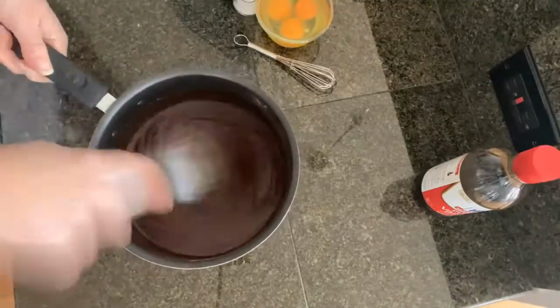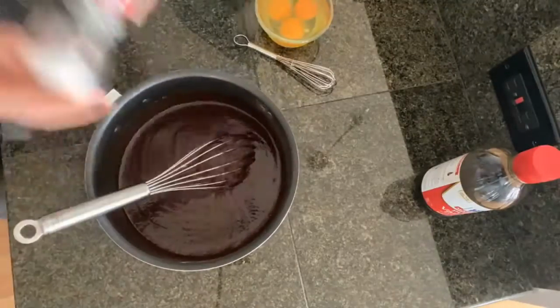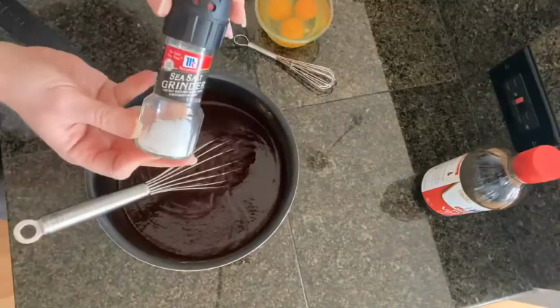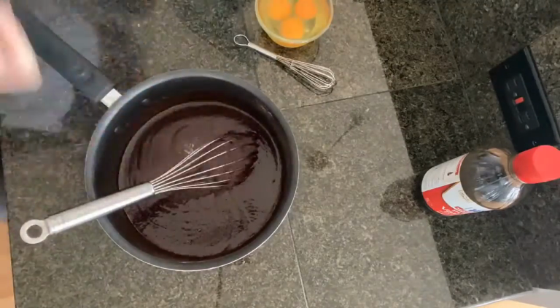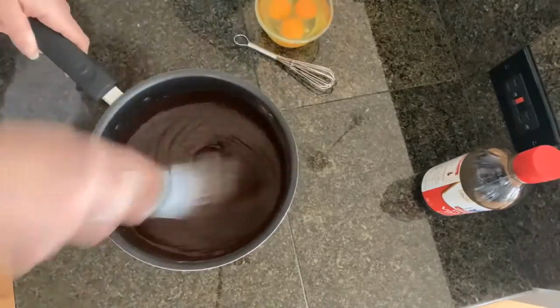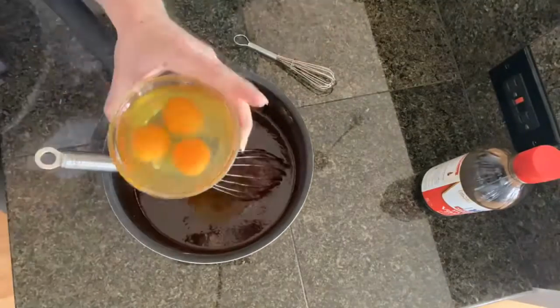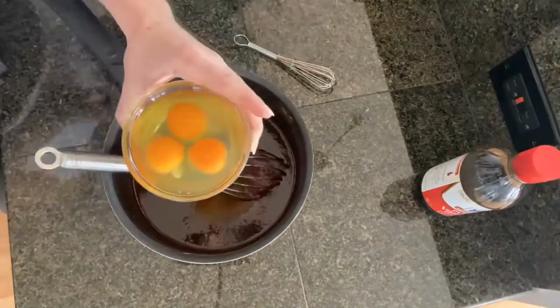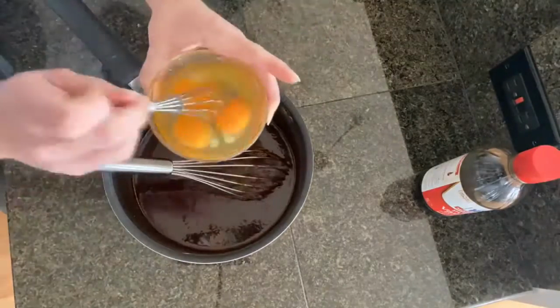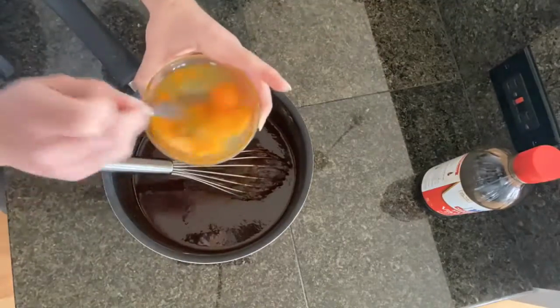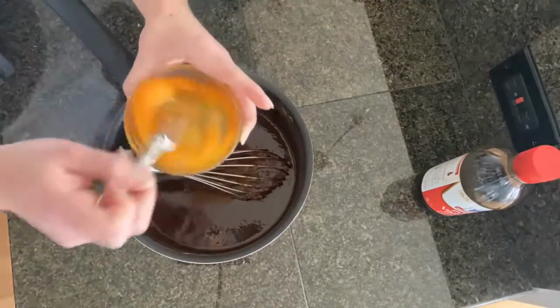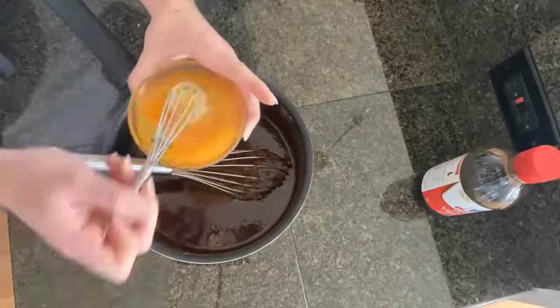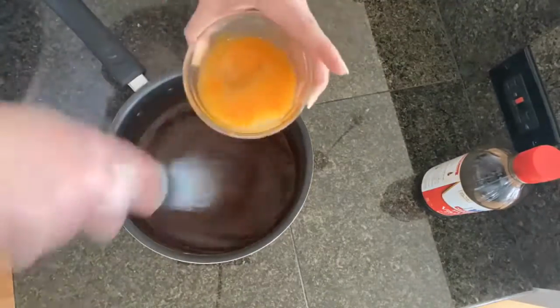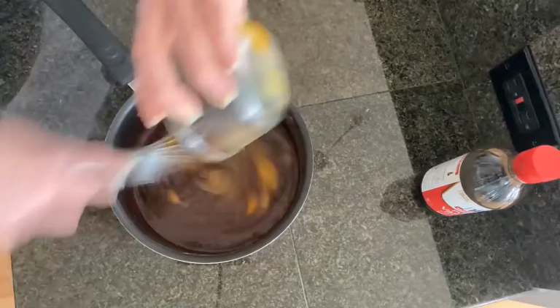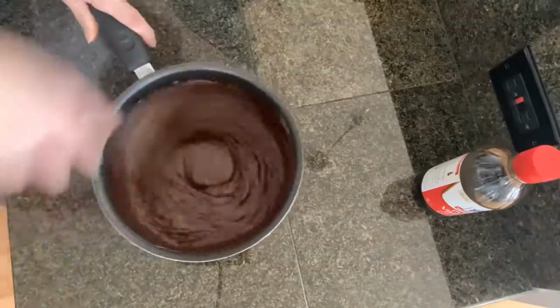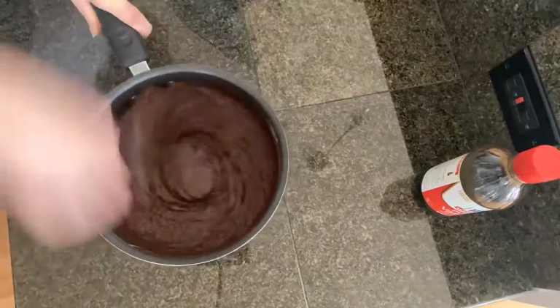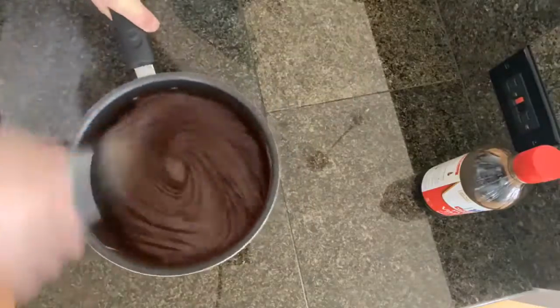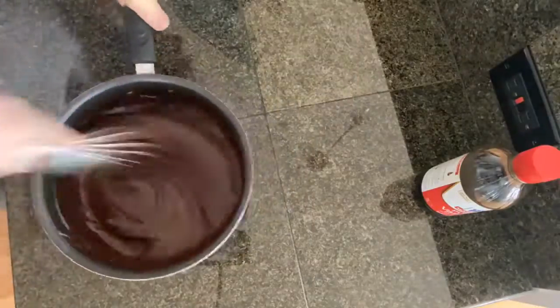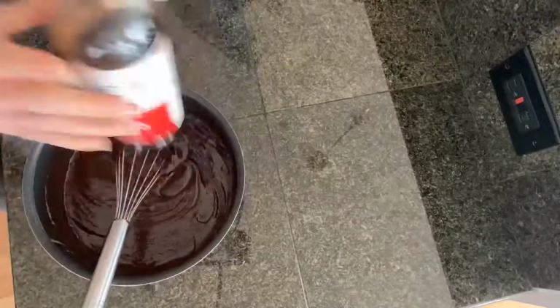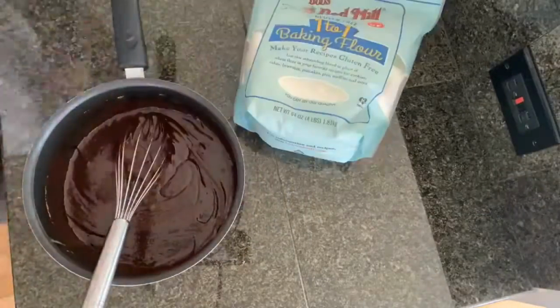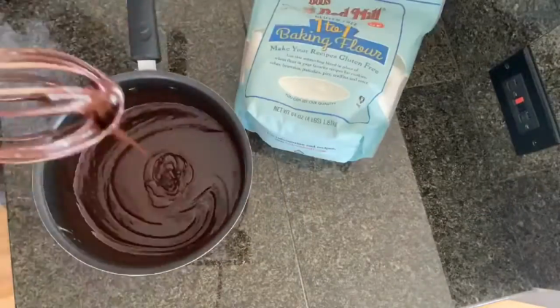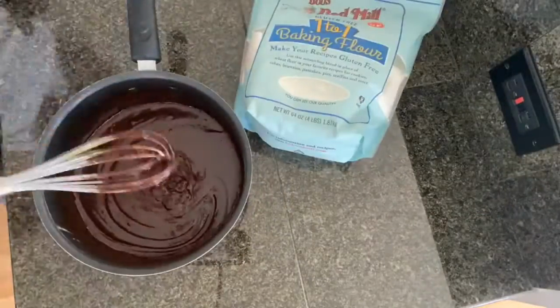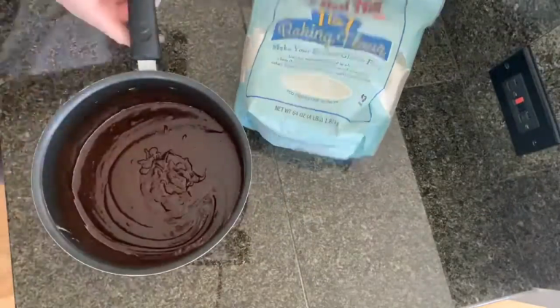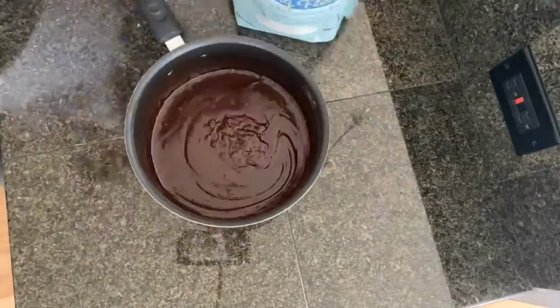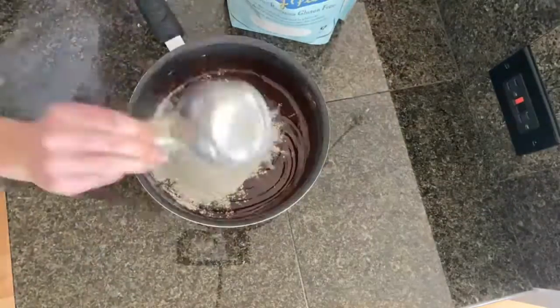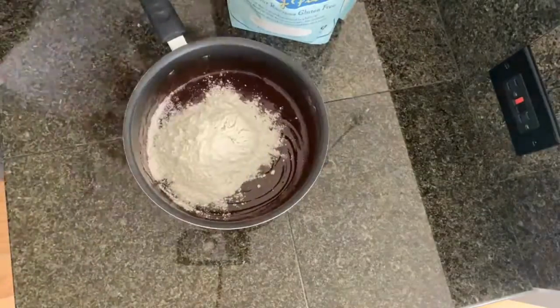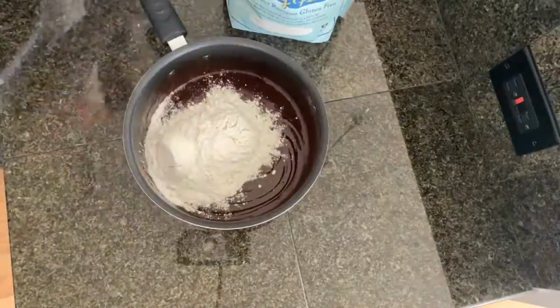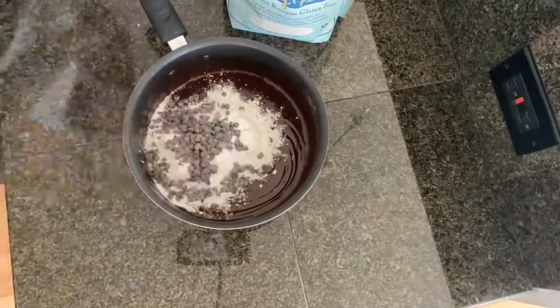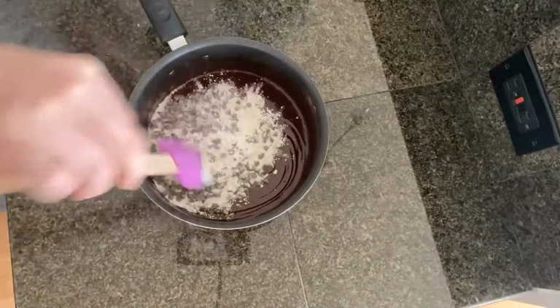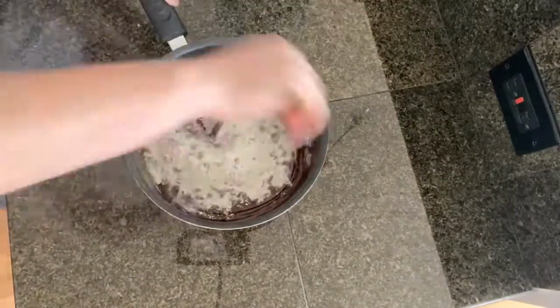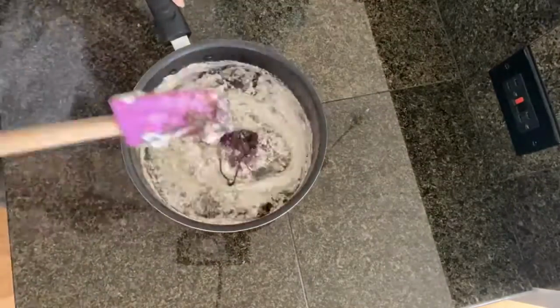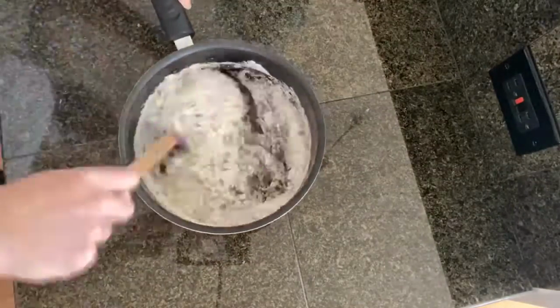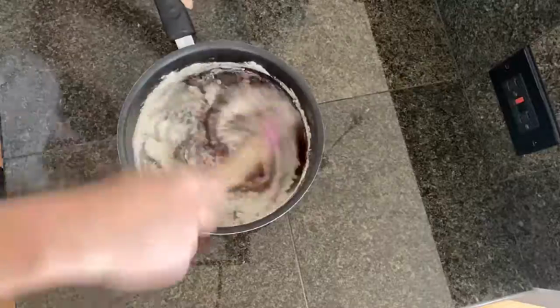Two cups of granulated sugar, some salt, three eggs — beat them, you'll thank me. A splash of vanilla and then some all-purpose flour or gluten-free baking flour.